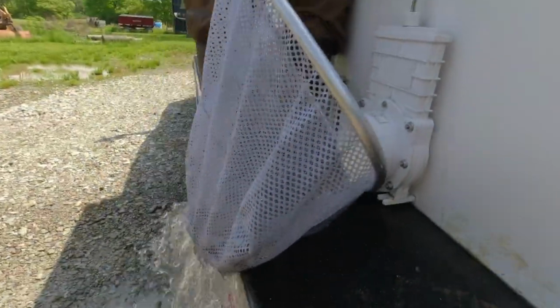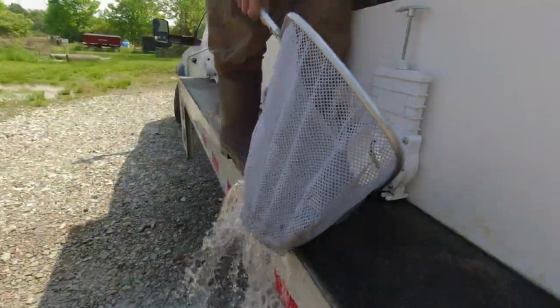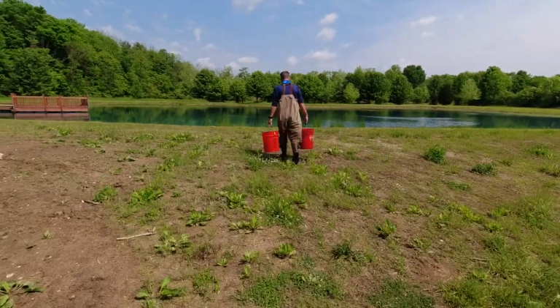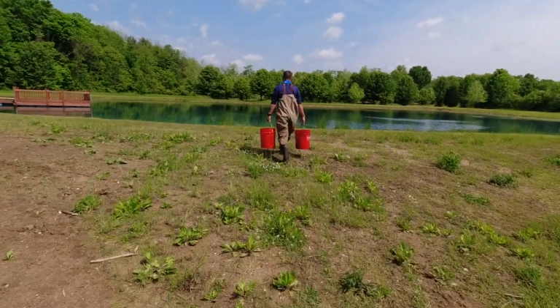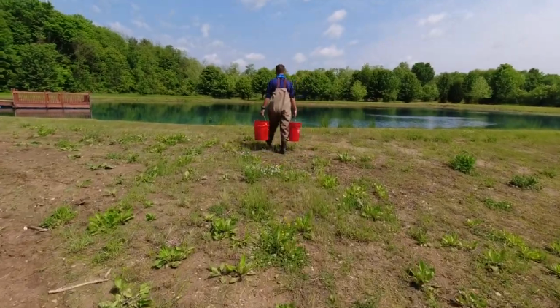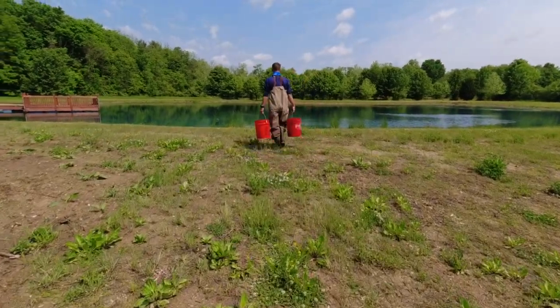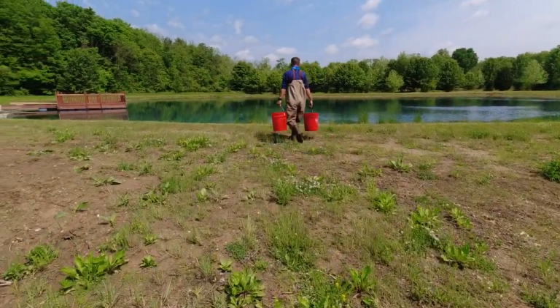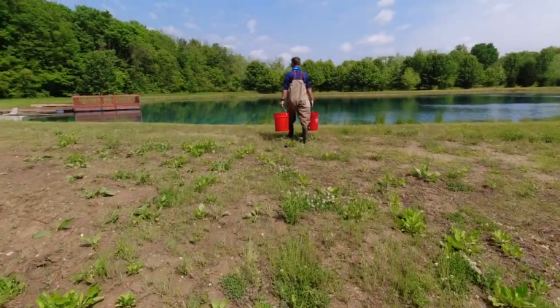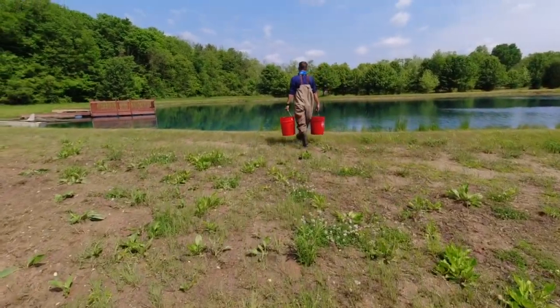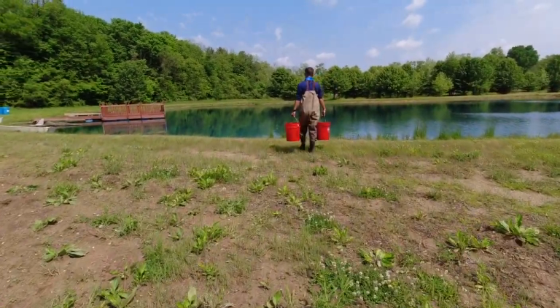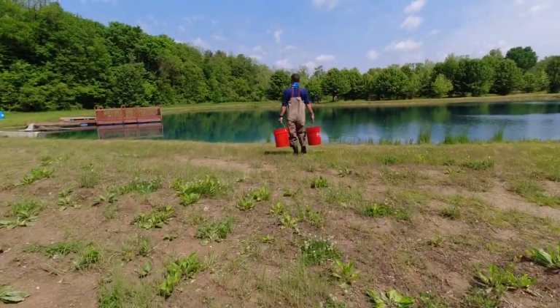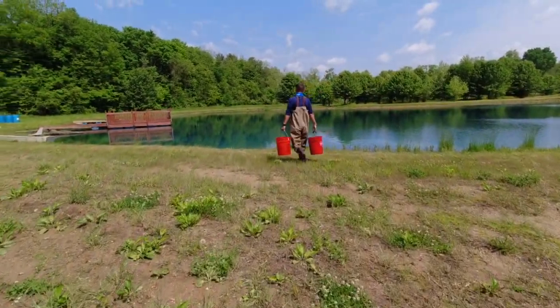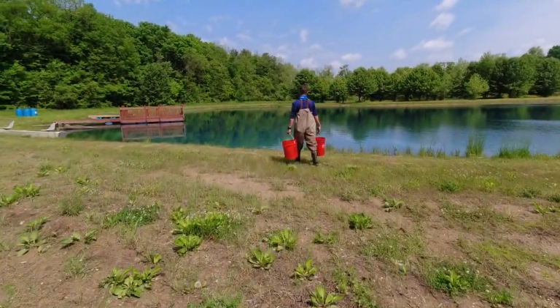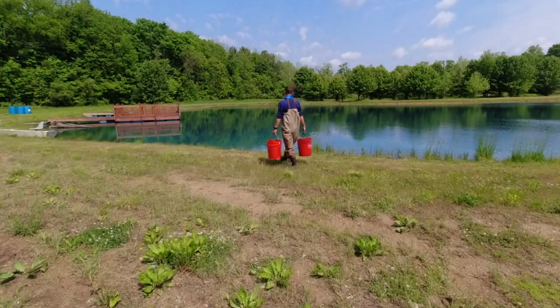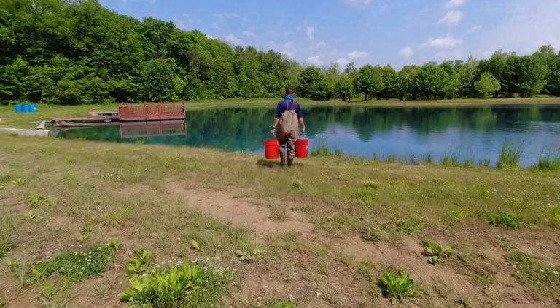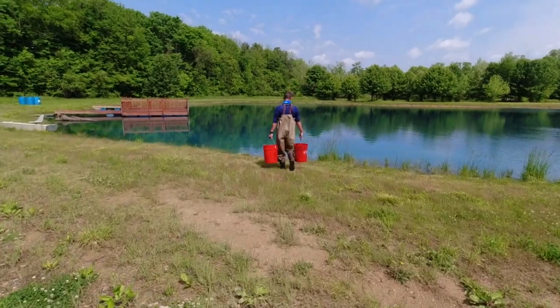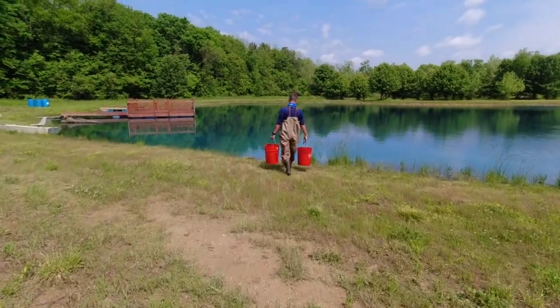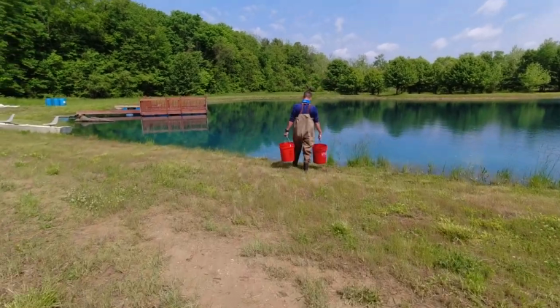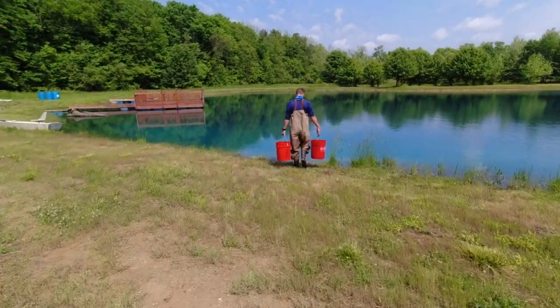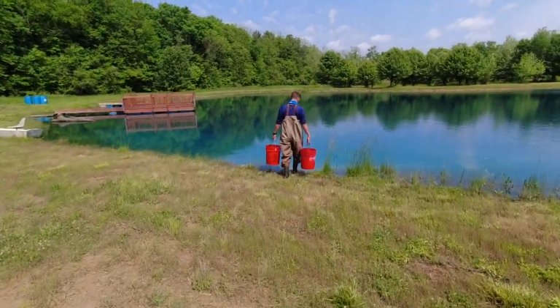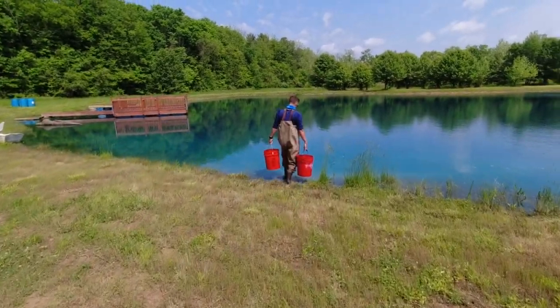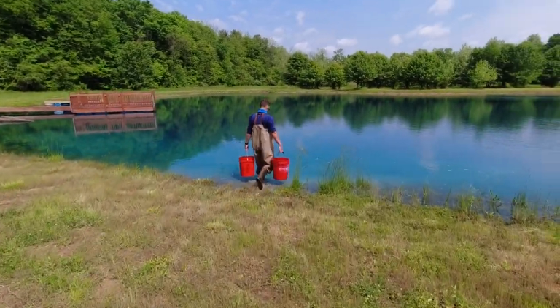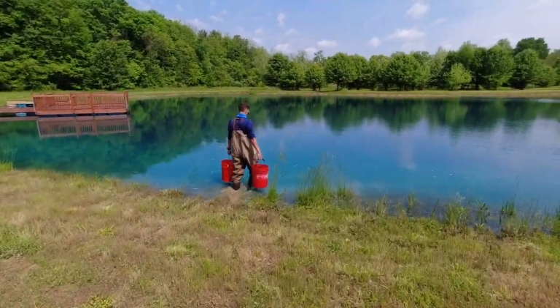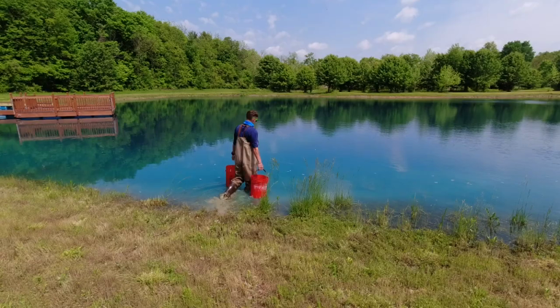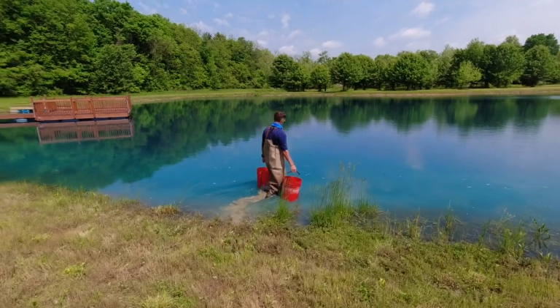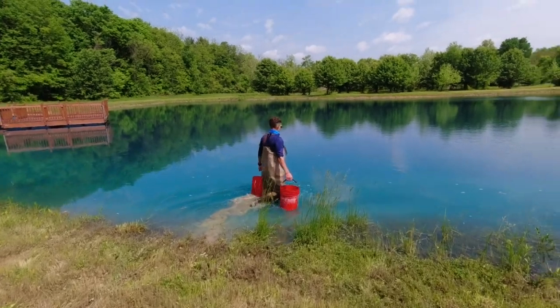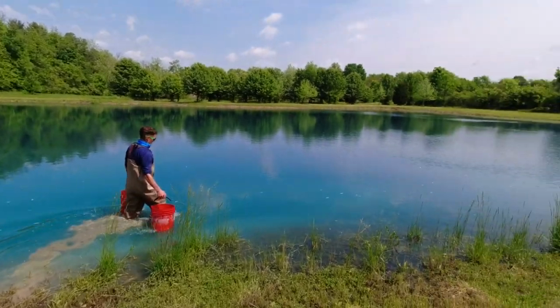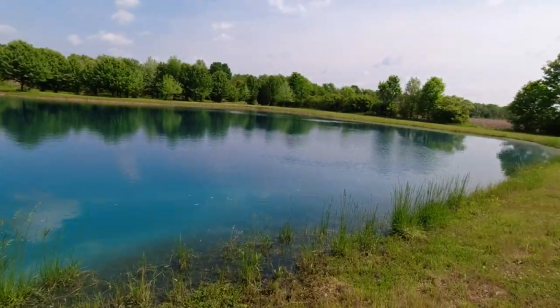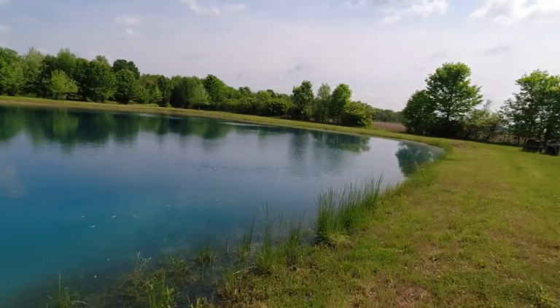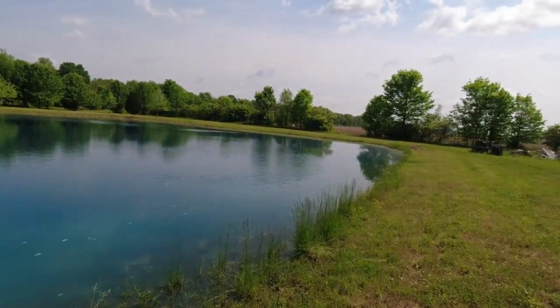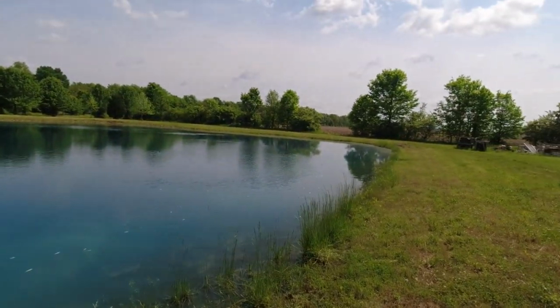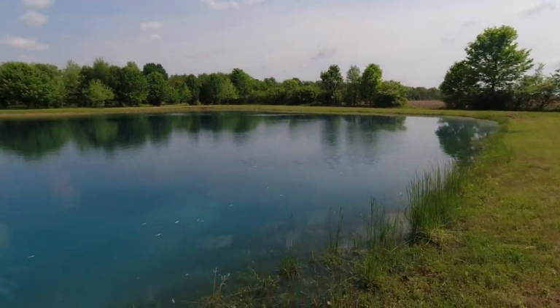This is 200 hybrid bluegill, 120 or maybe a little bit more channel cat, and 50 hybrid striped bass. Shiners are starting to dissipate a little bit — mostly just spread out now and downwind.